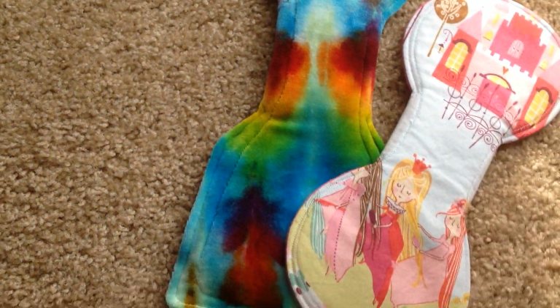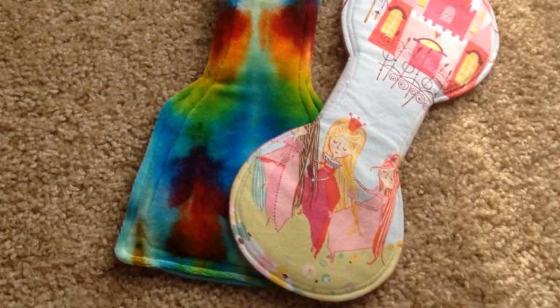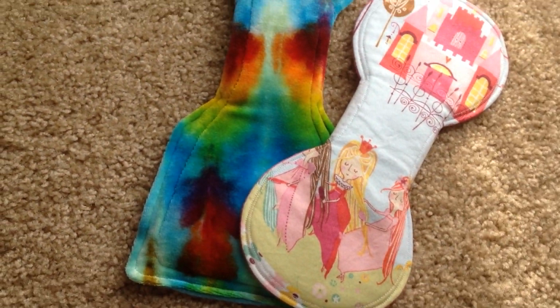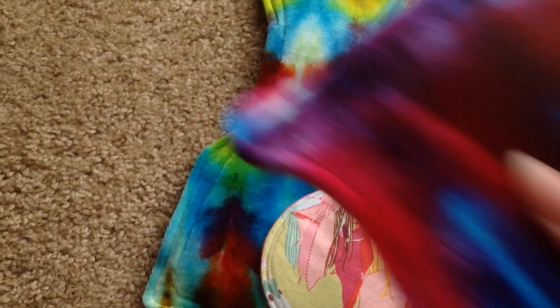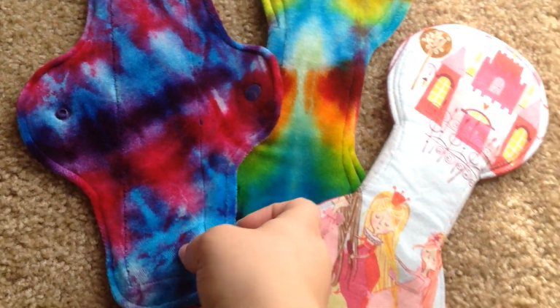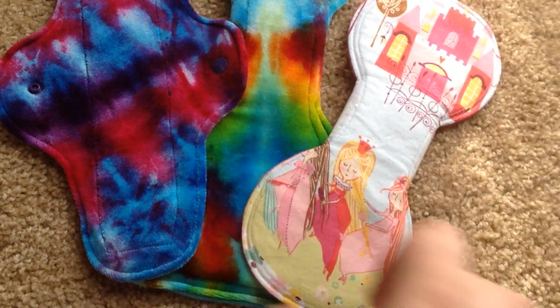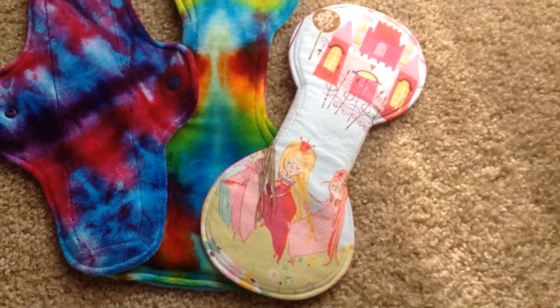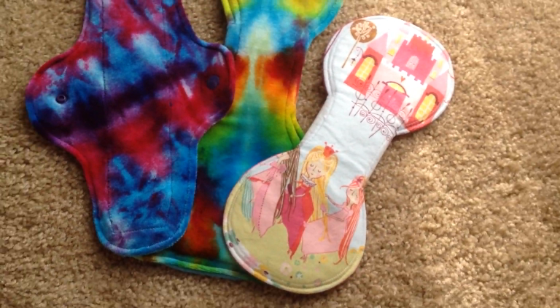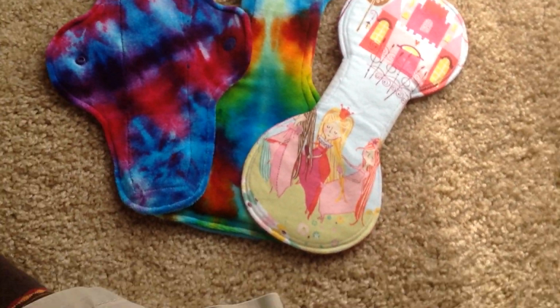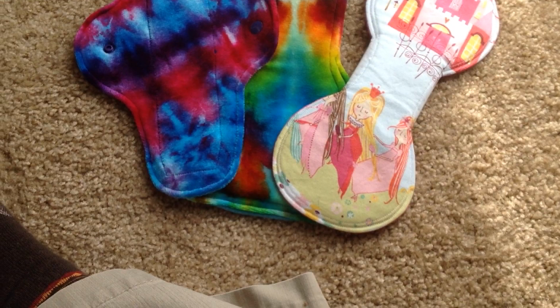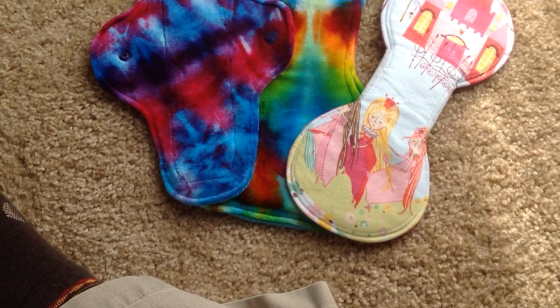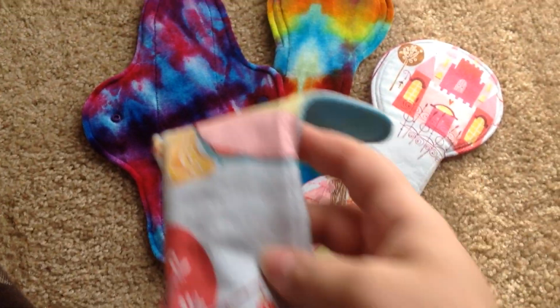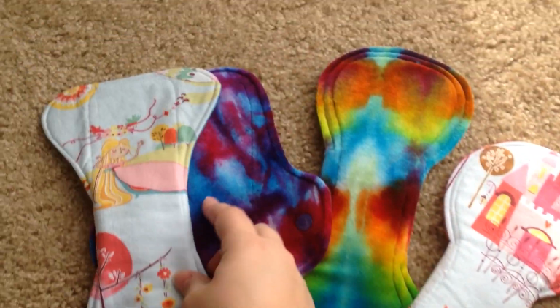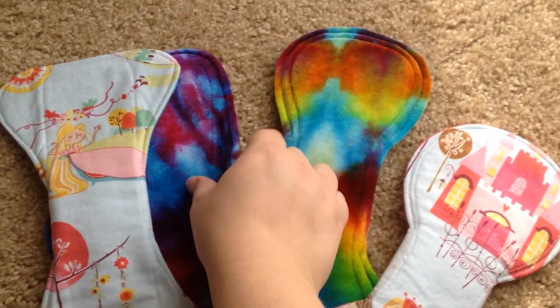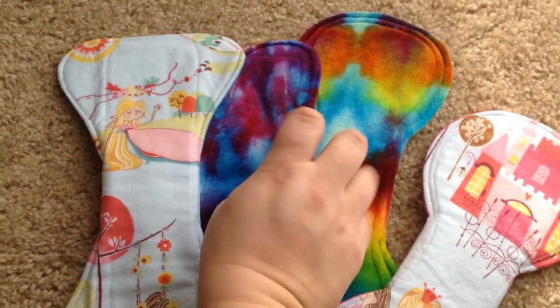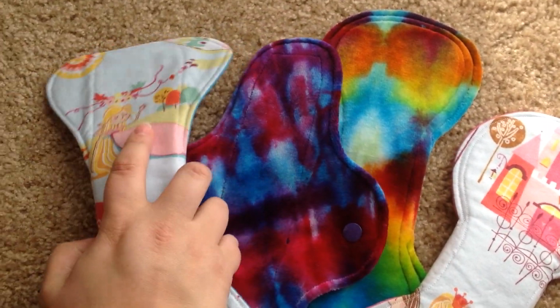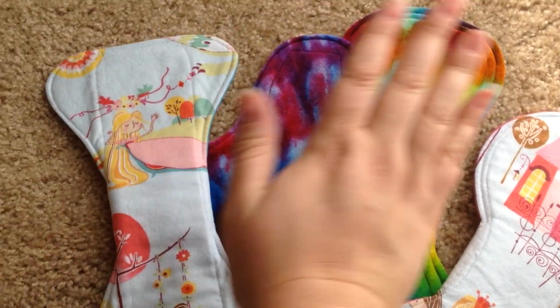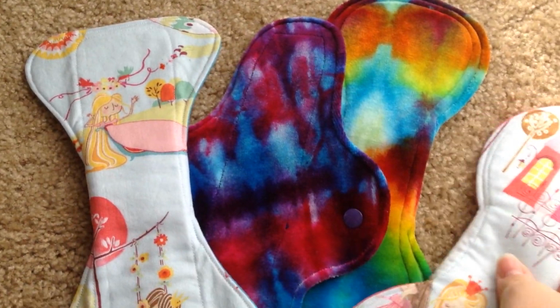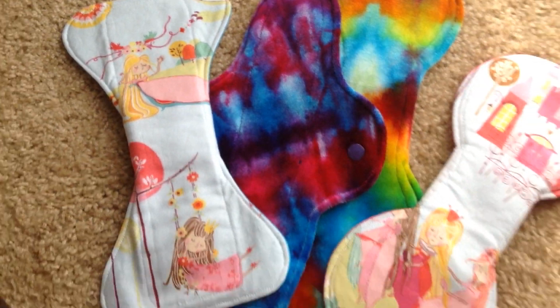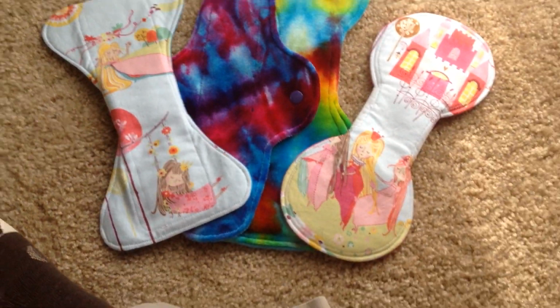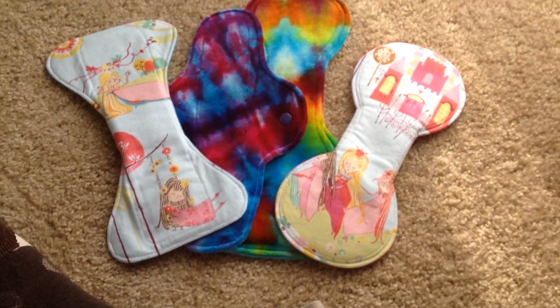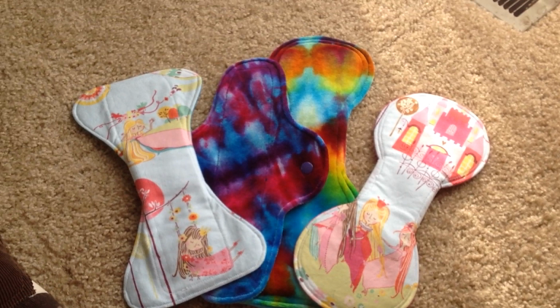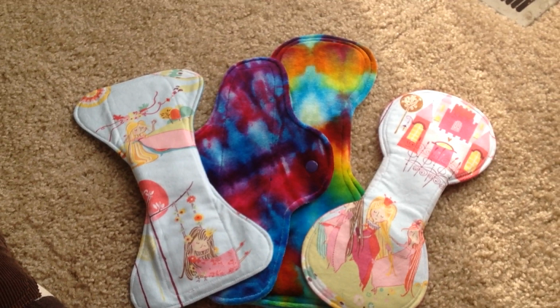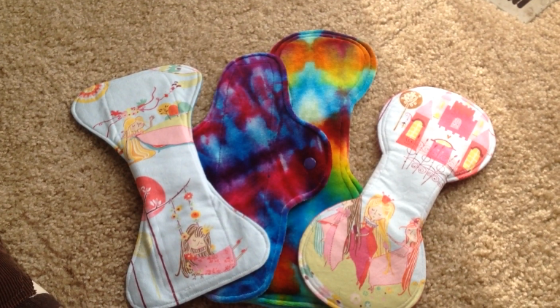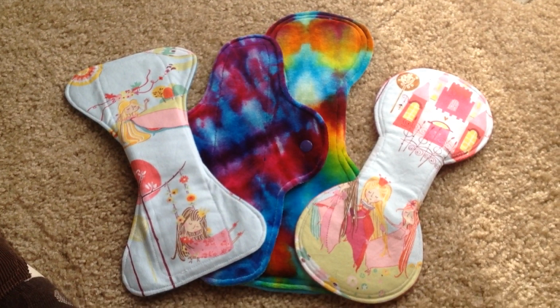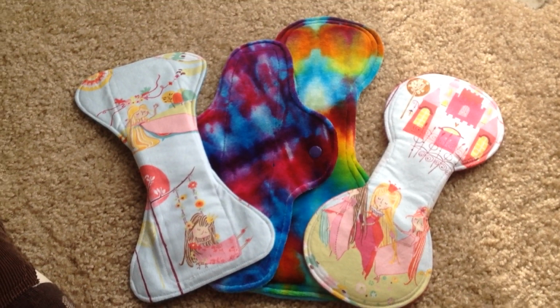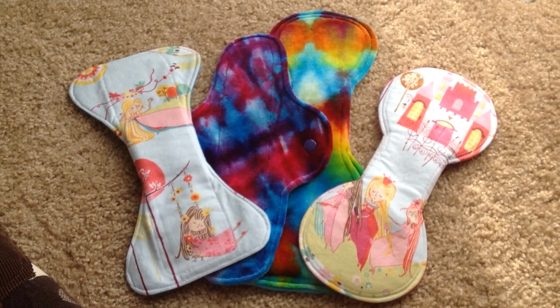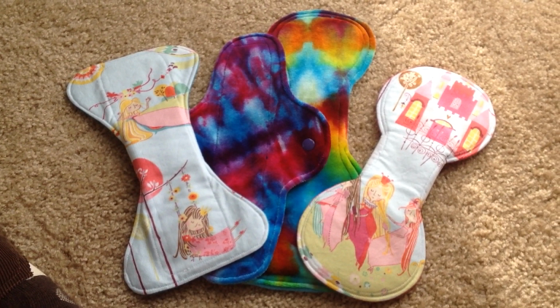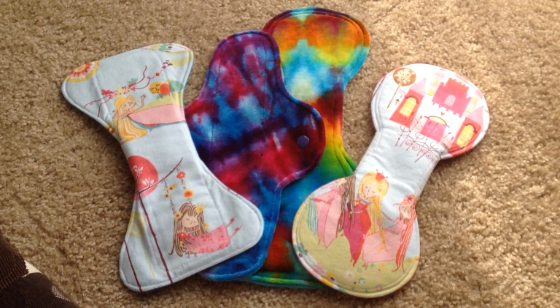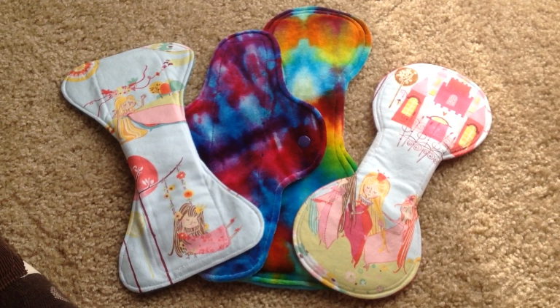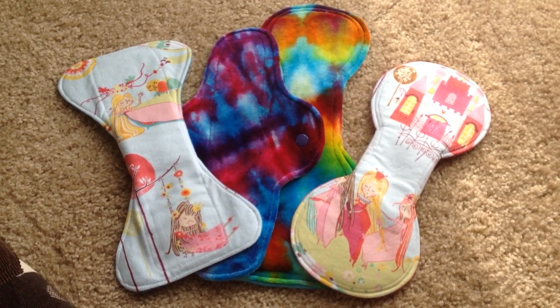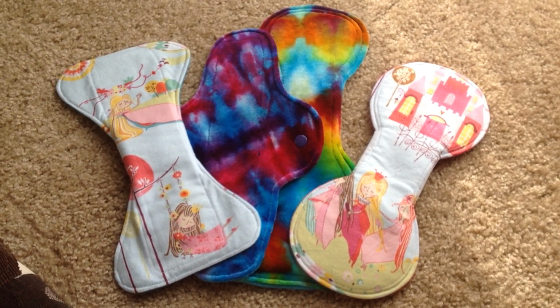Check out SewSalty on Facebook — she does great work and she's really nice to work with. You can see what other patterns and fabrics she has if you want to order from her. Thanks everyone for watching, and I will talk to you in the next video.